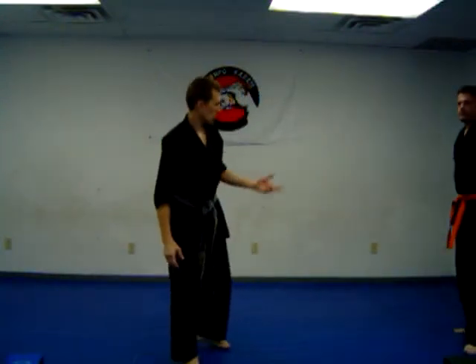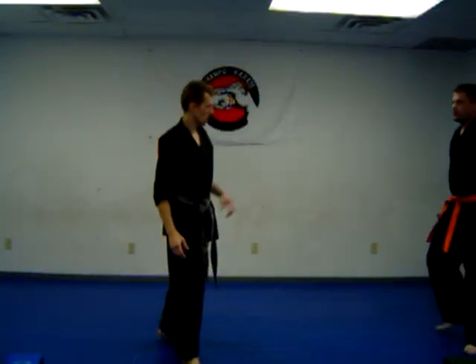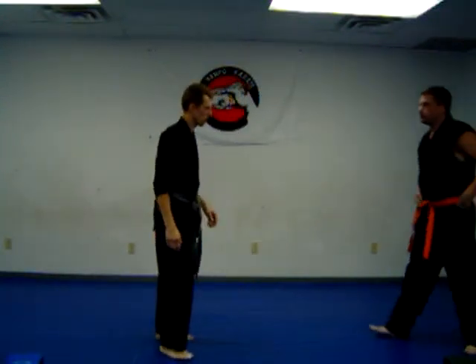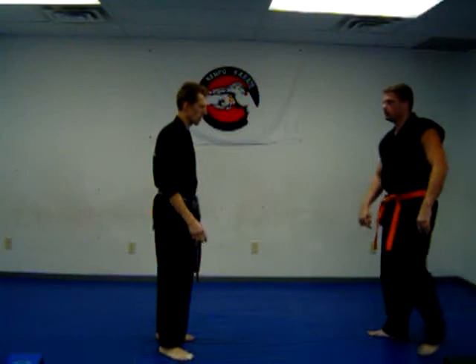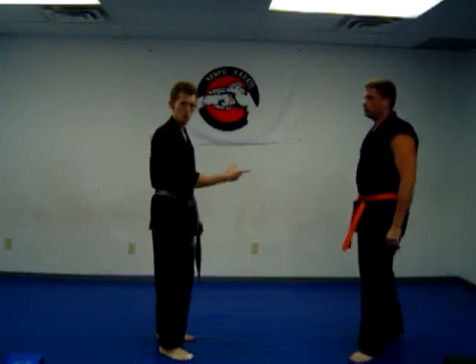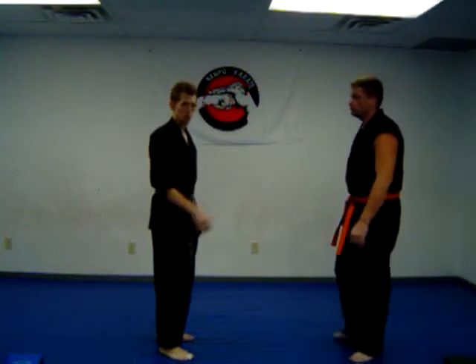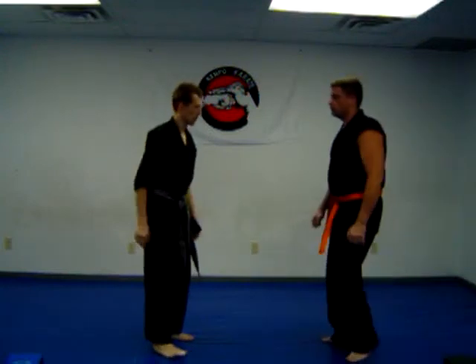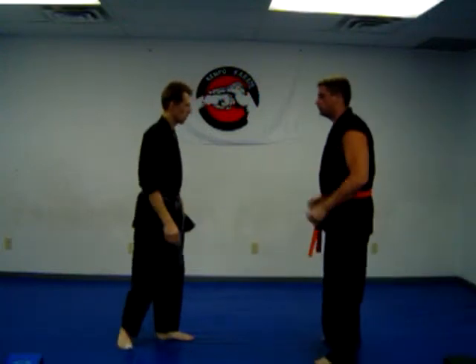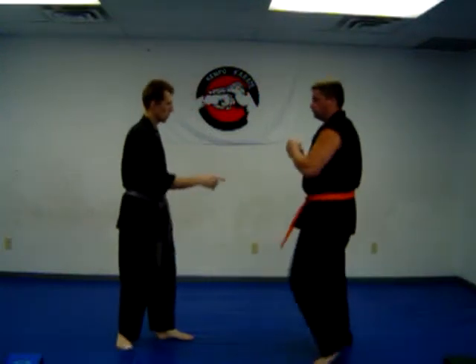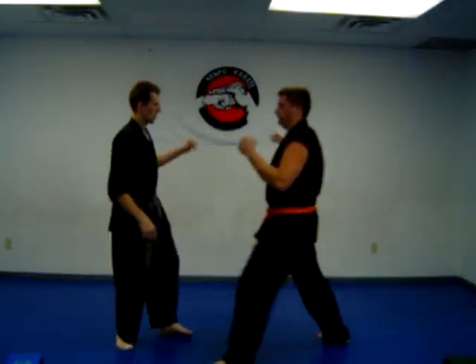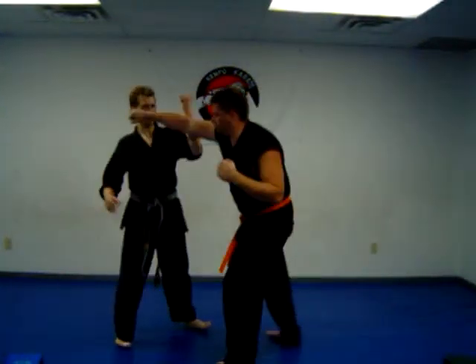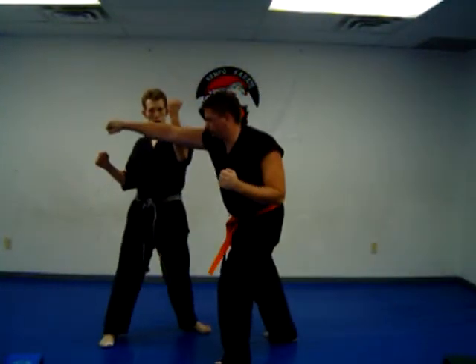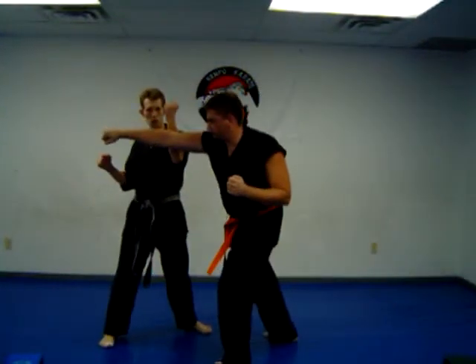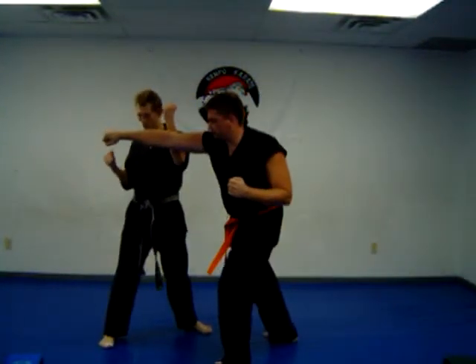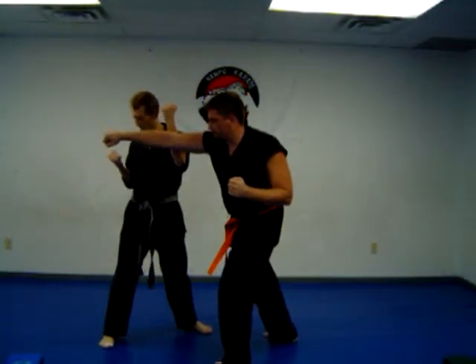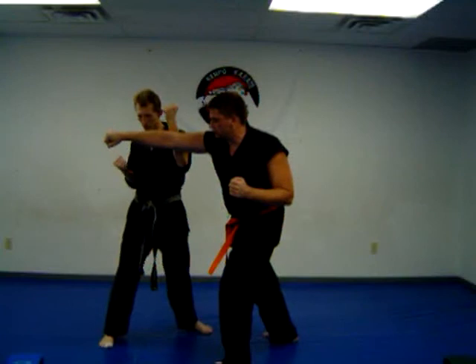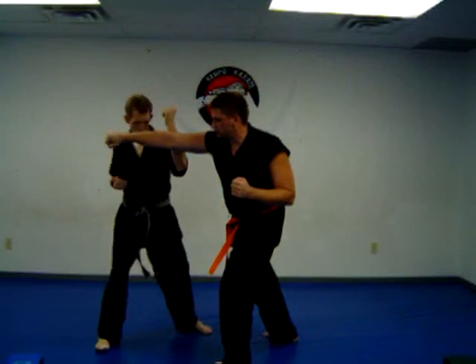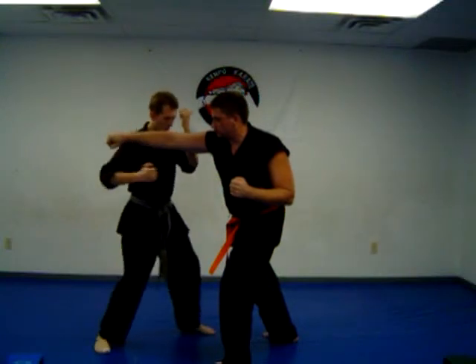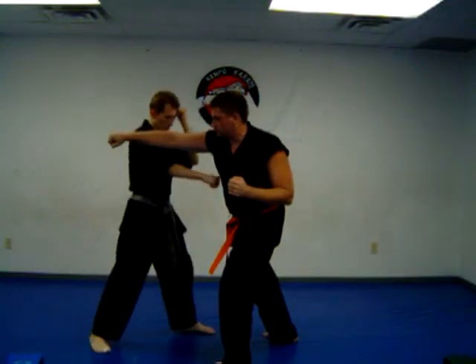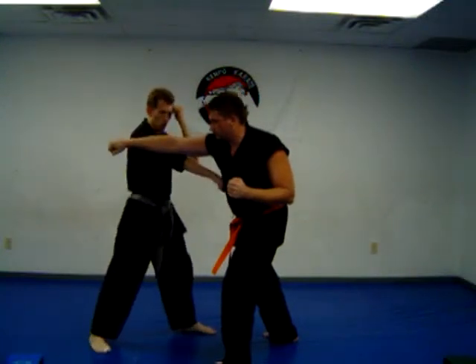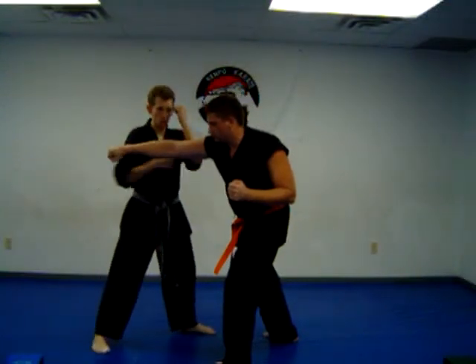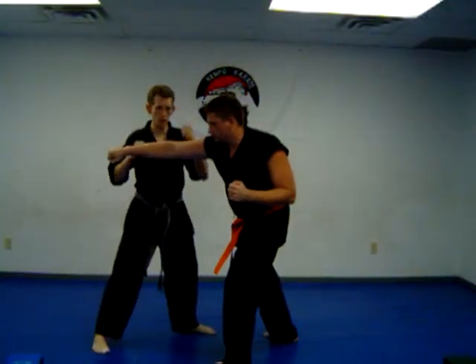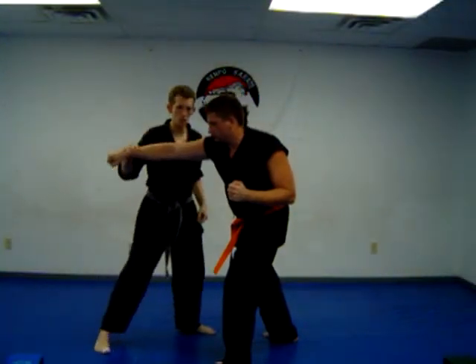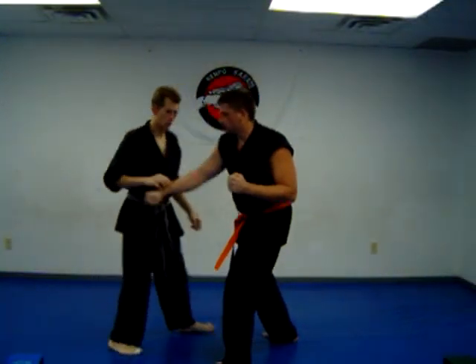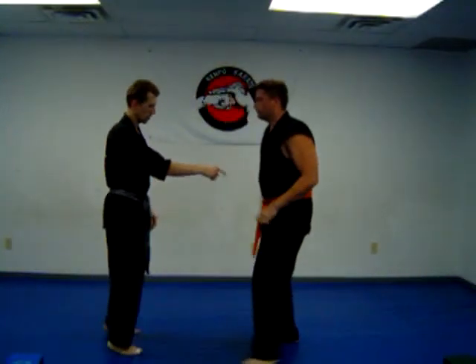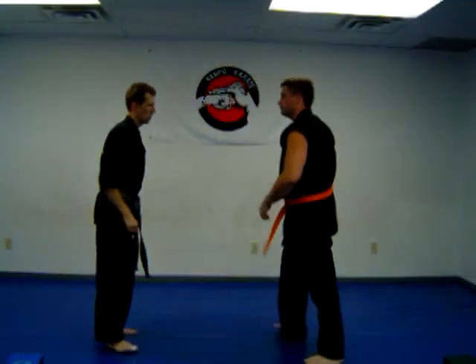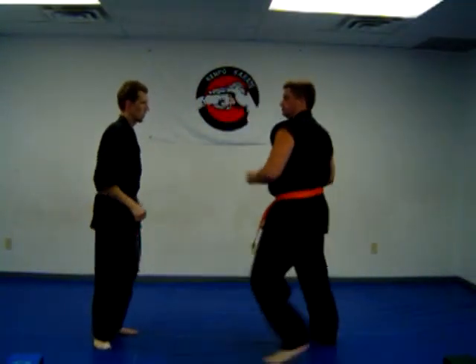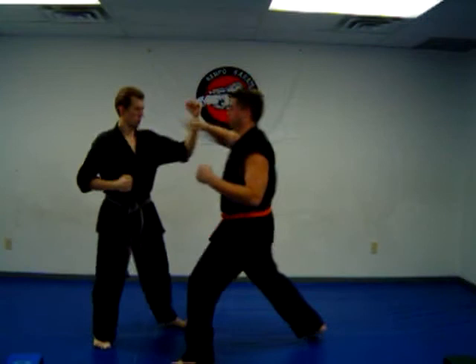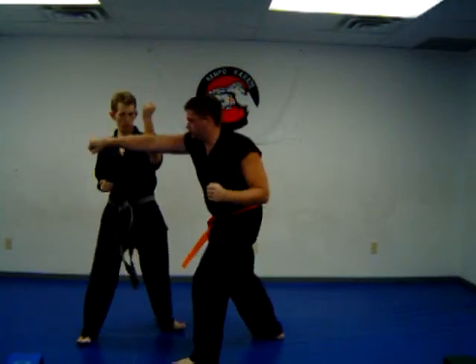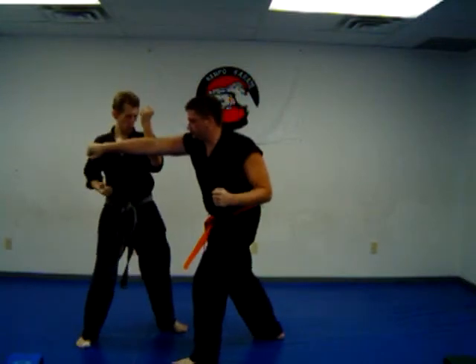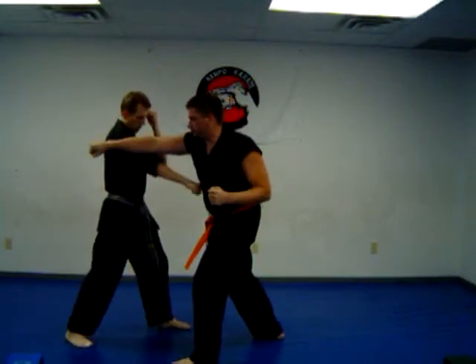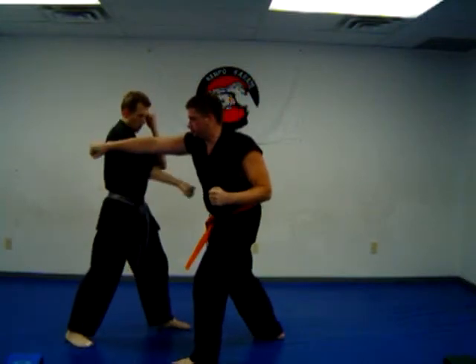So here's the first one — this counters a right punch. So the punch: I'm going to step, block inward, and I'm going to have this hand ready for a reverse punch to the body. So again: block, reverse punch.